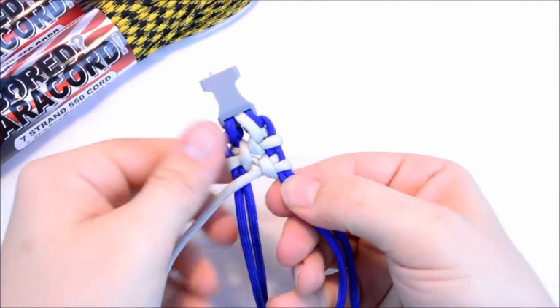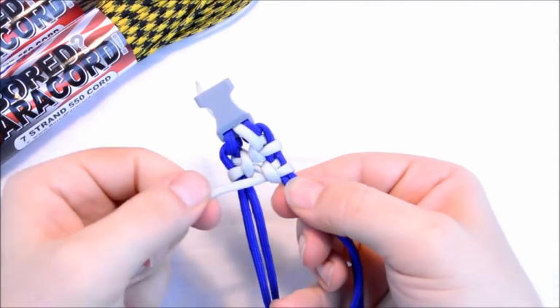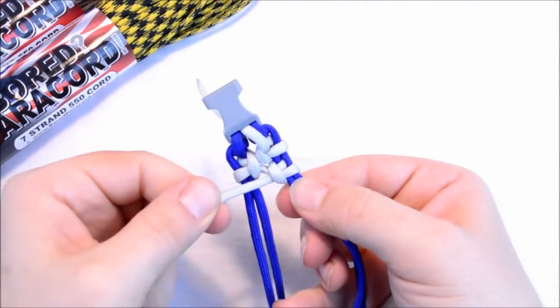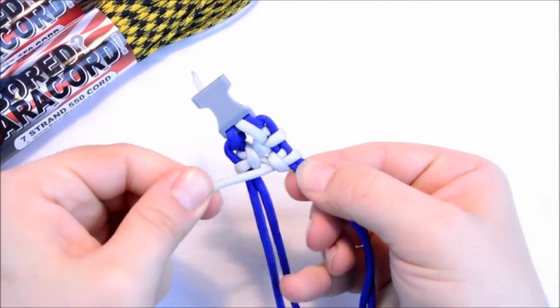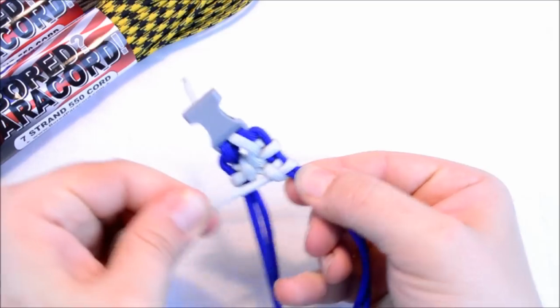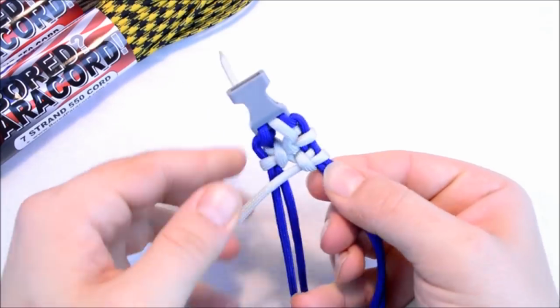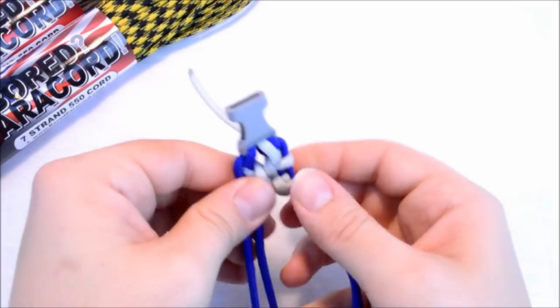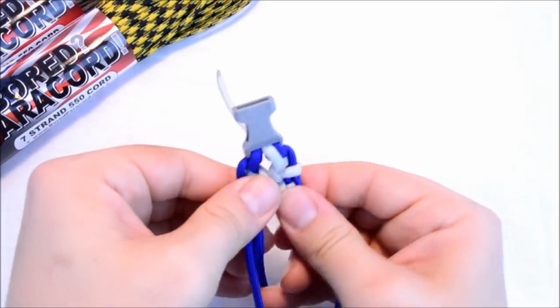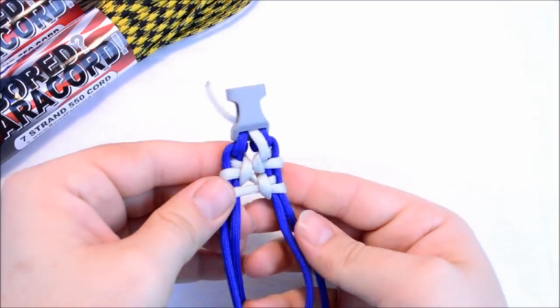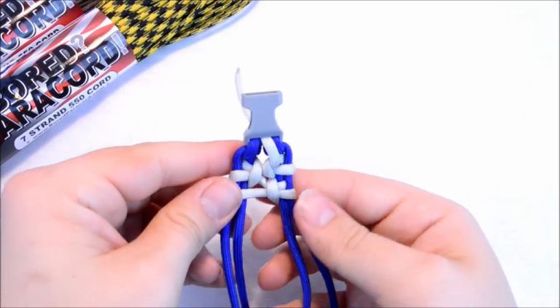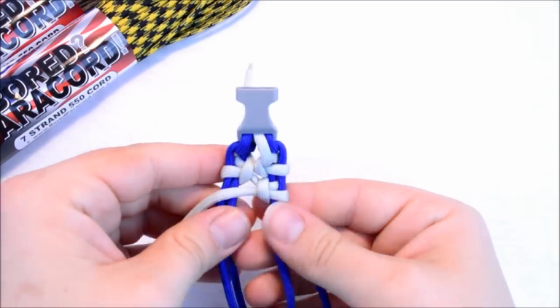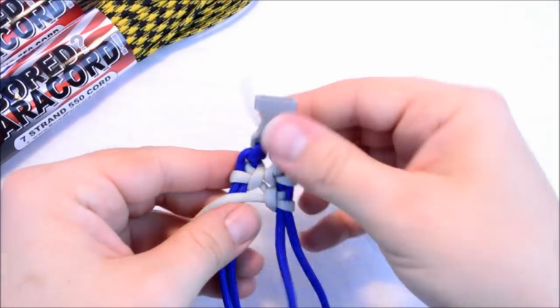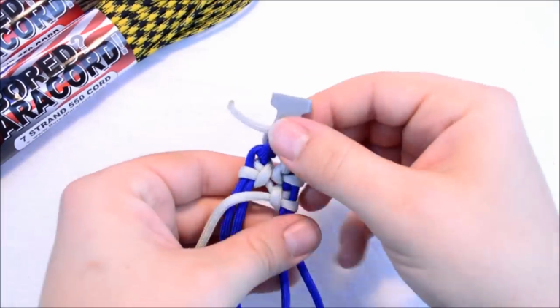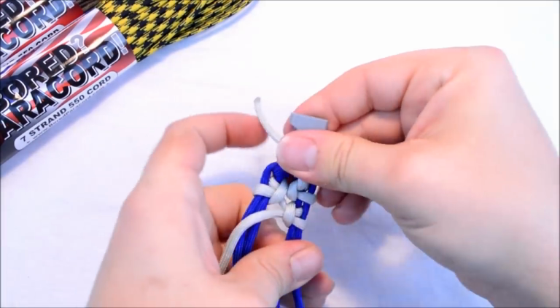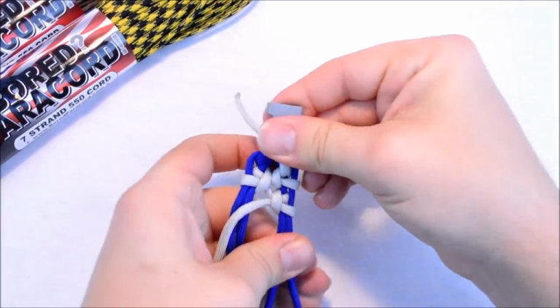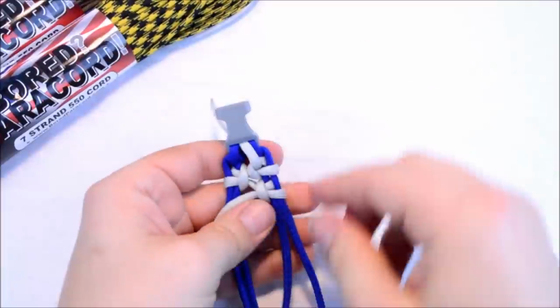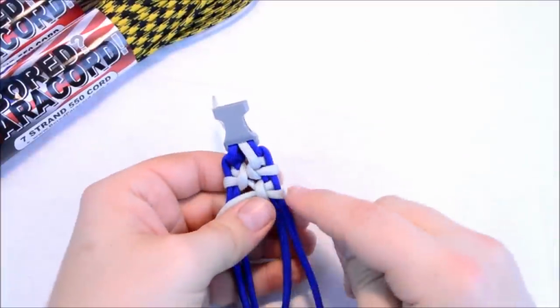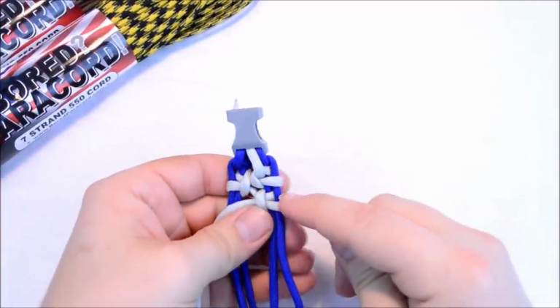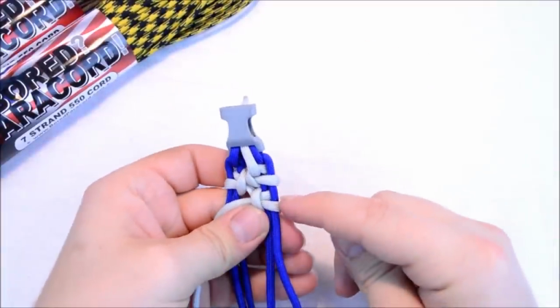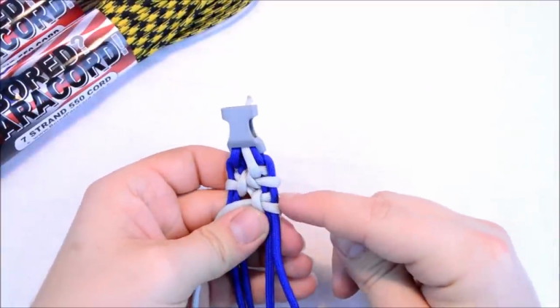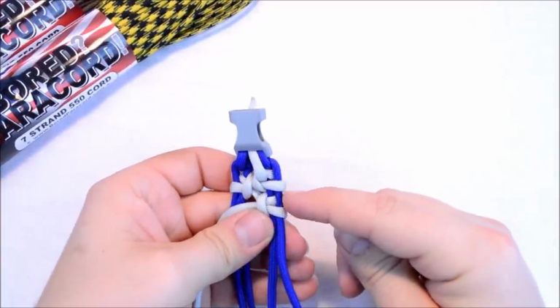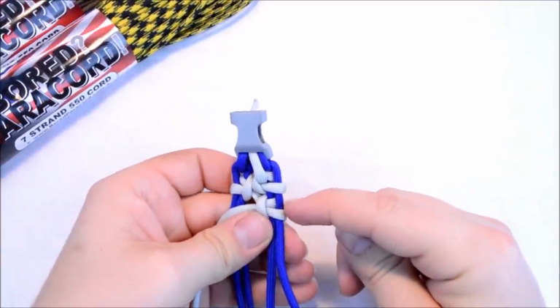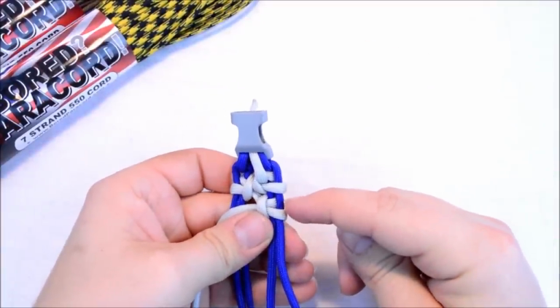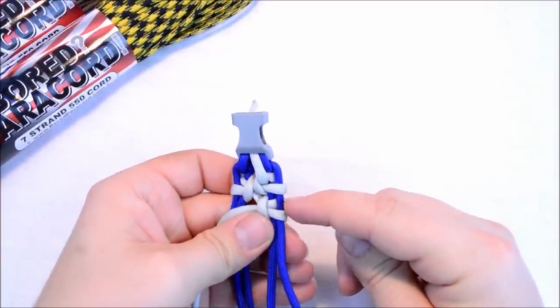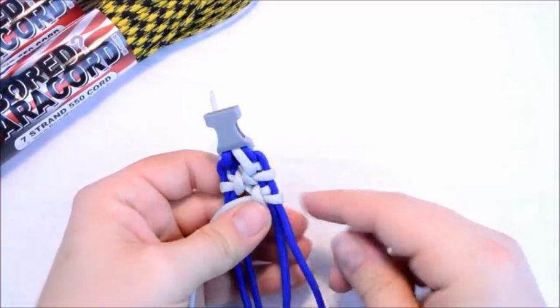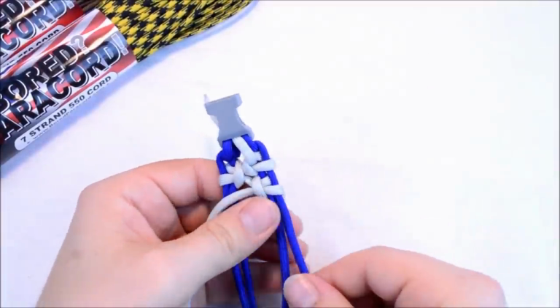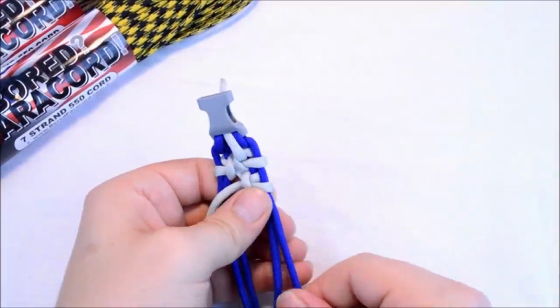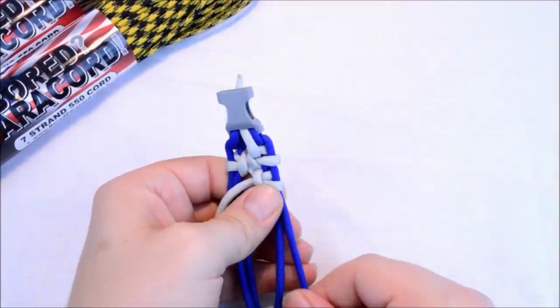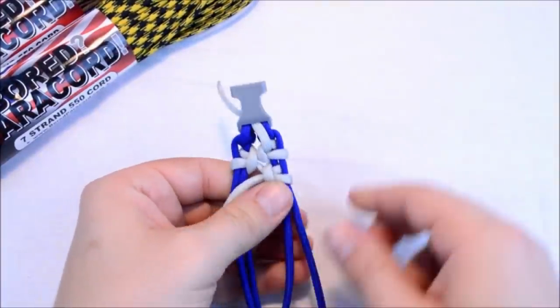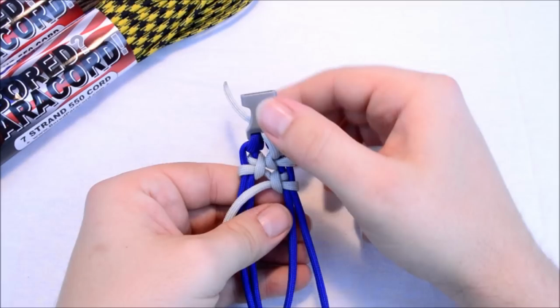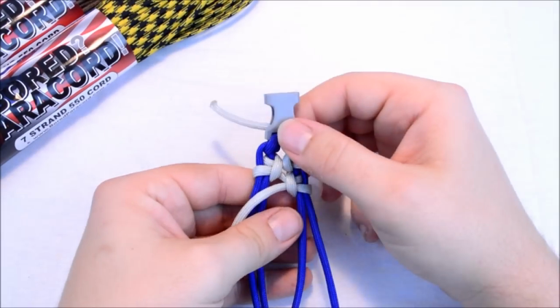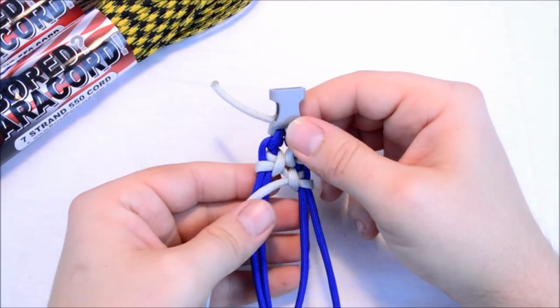You're grabbing here and here and just kind of pulling — you'll see the slack take out. You might get a little bunch-up right here in this little blue section, so you just pull that down and it'll come out.